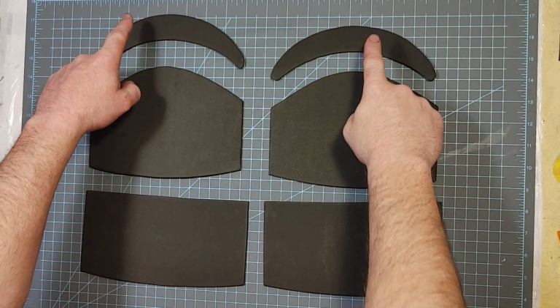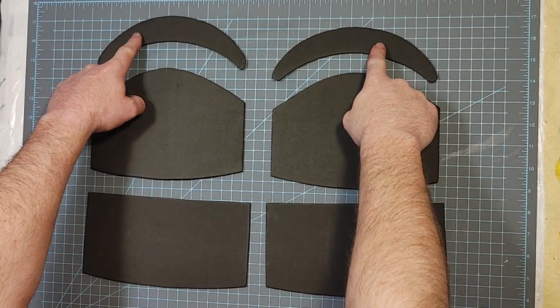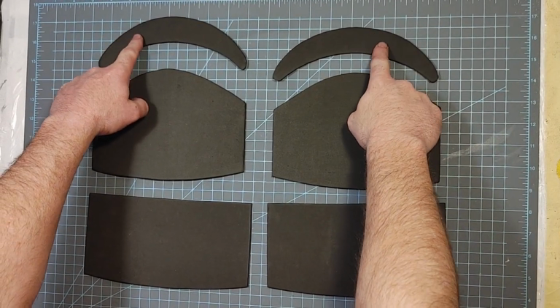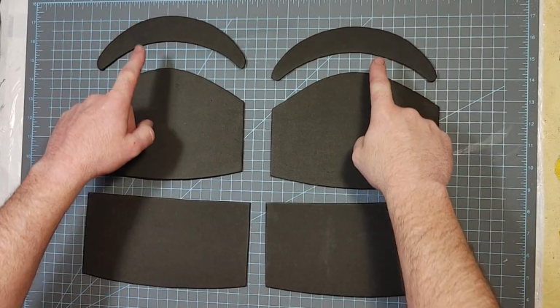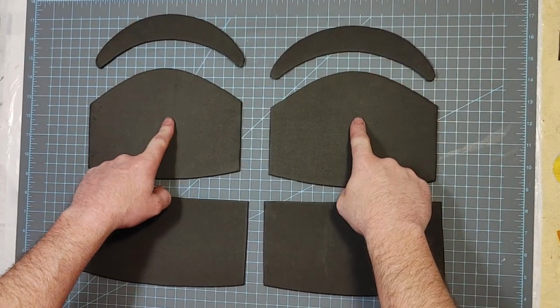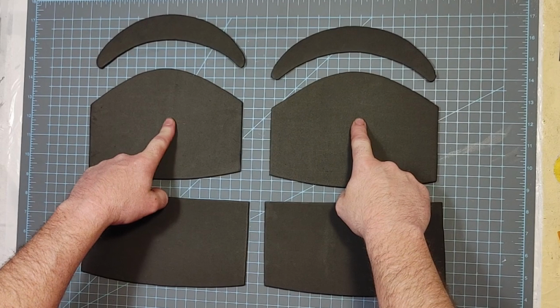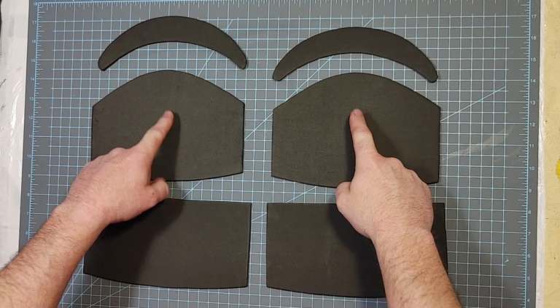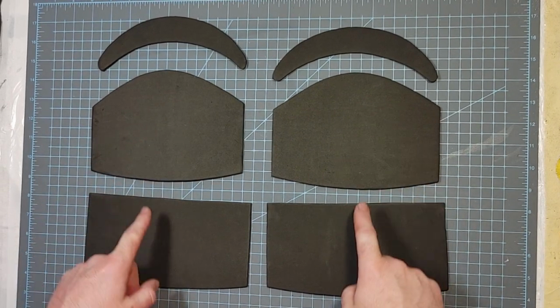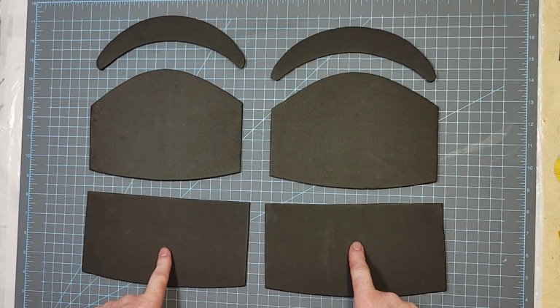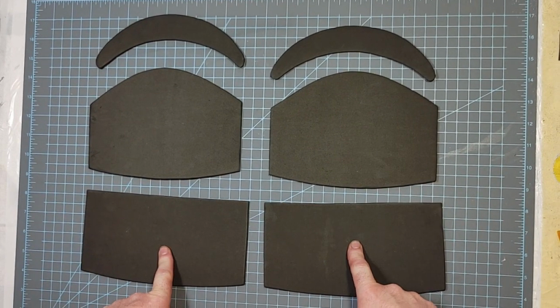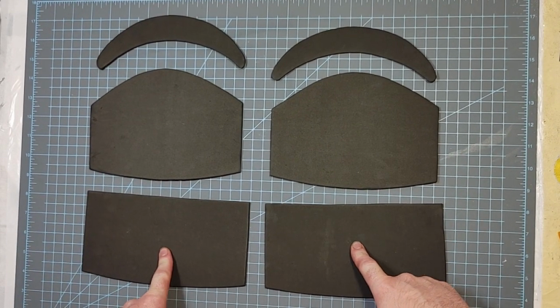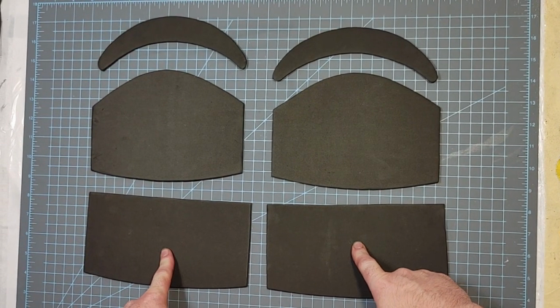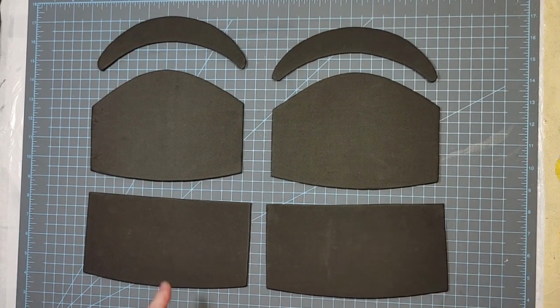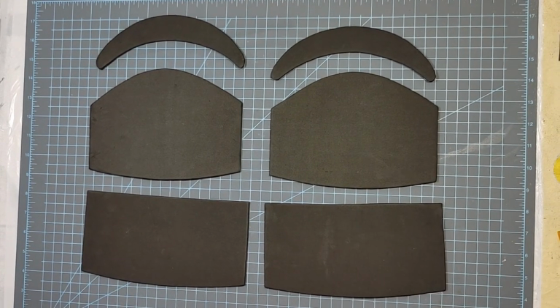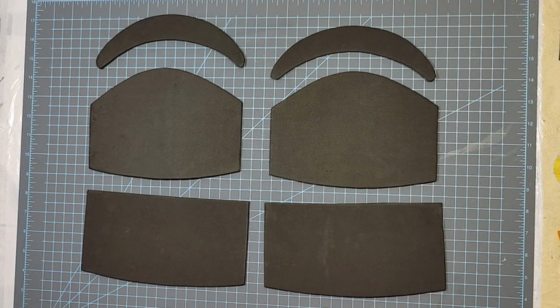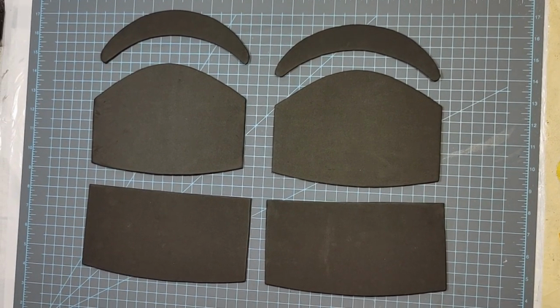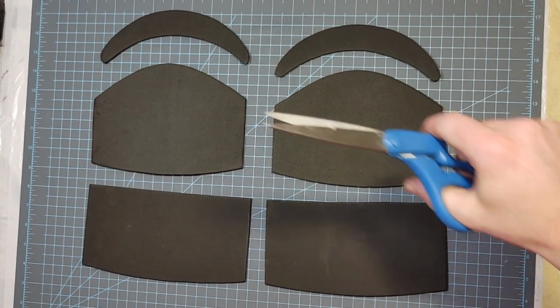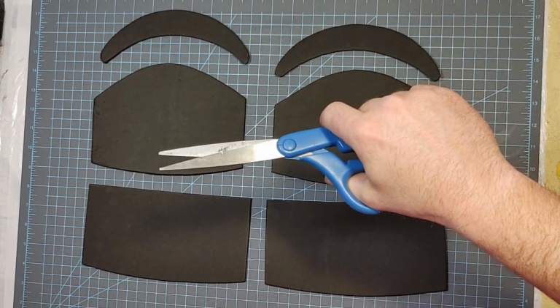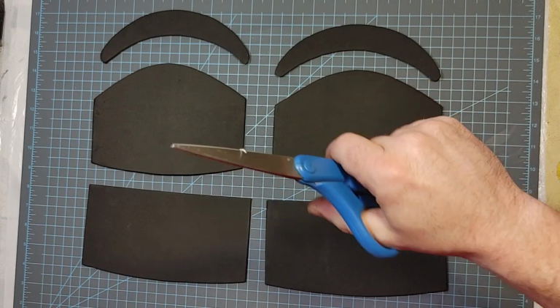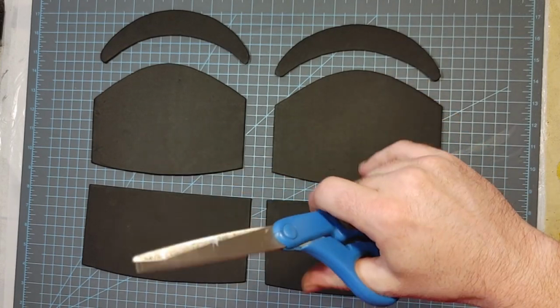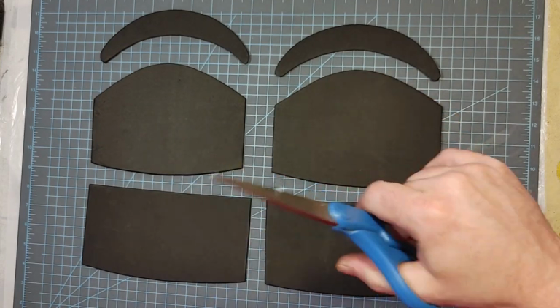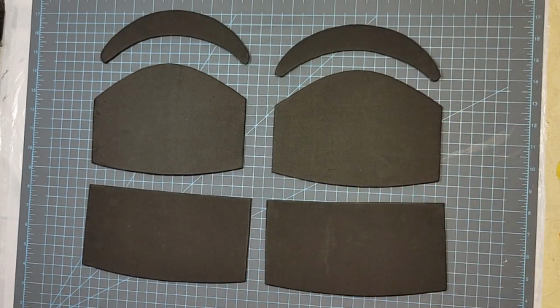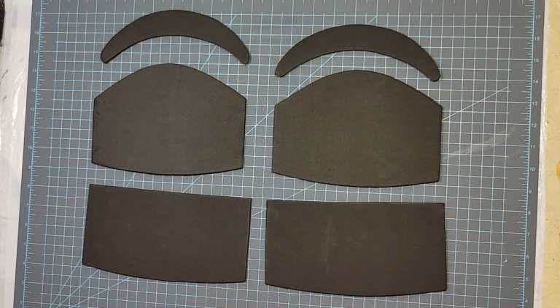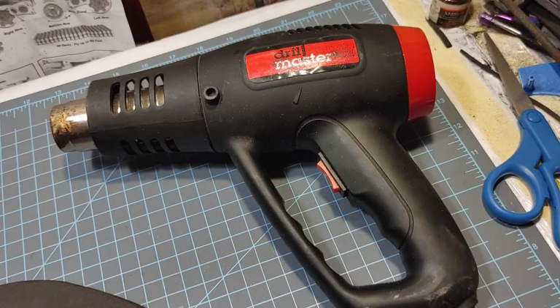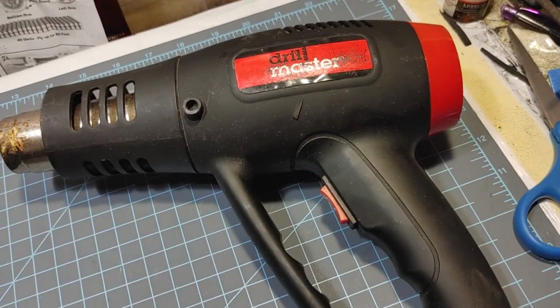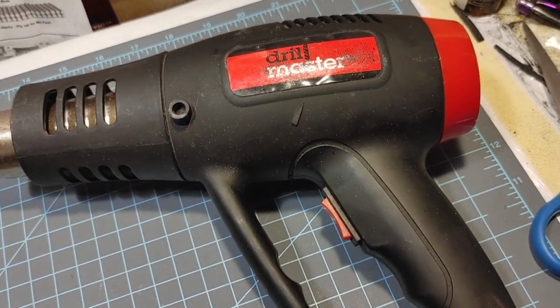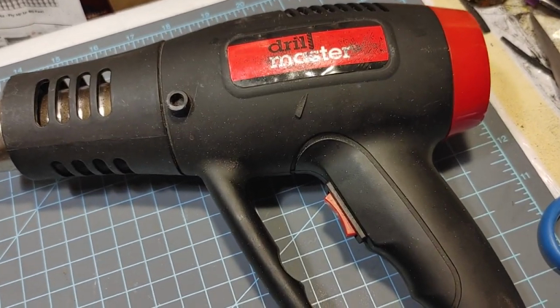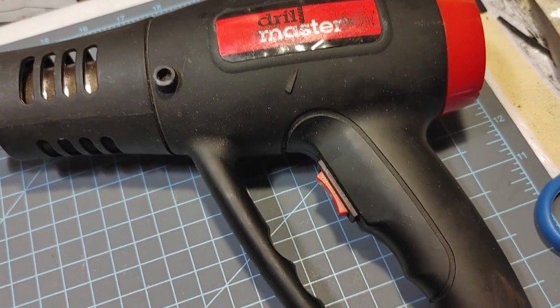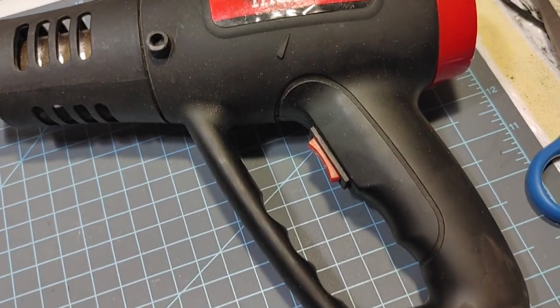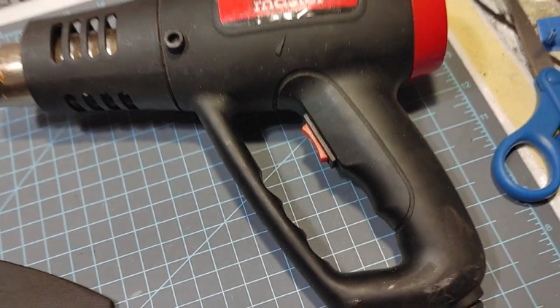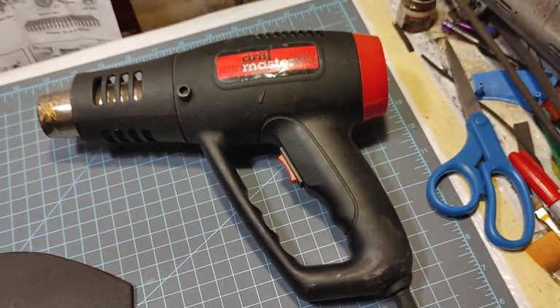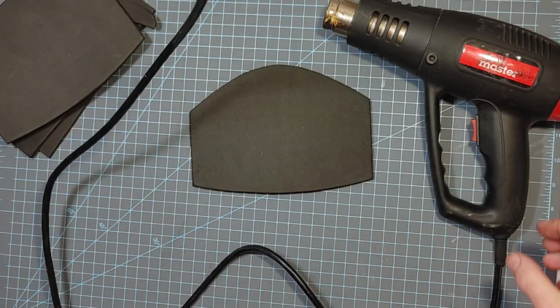I start with two of each pattern — number one, number two, and number three. They're all cut out of six millimeter EVA foam and I just use scissors to cut those out. Next I'm going to take my heat gun and heat and curve these.